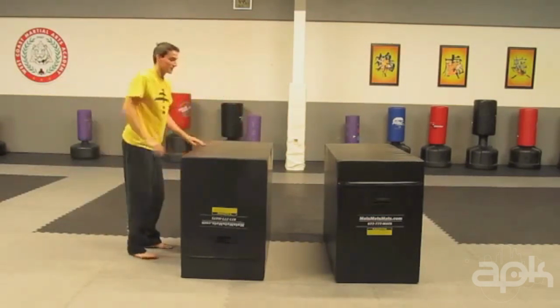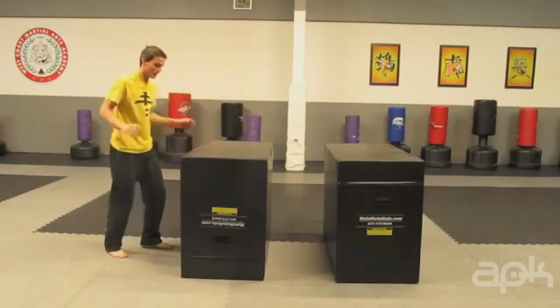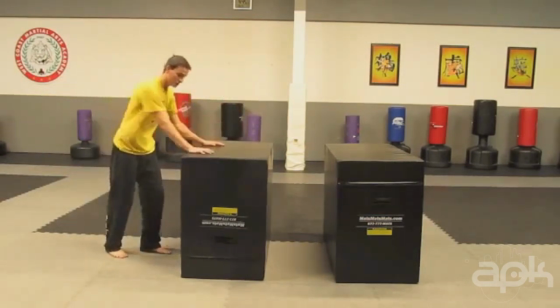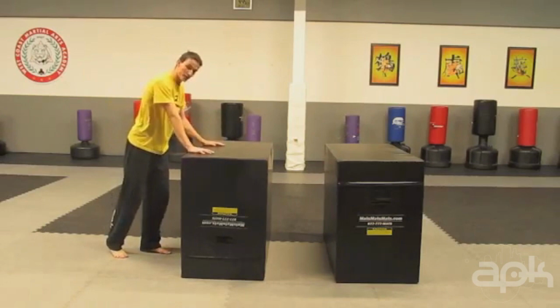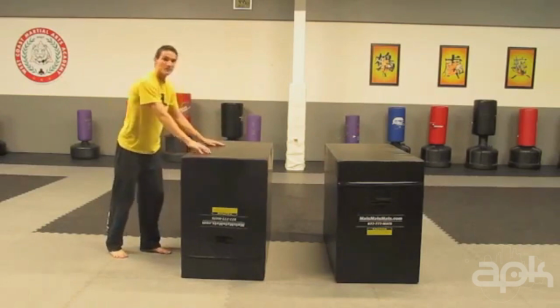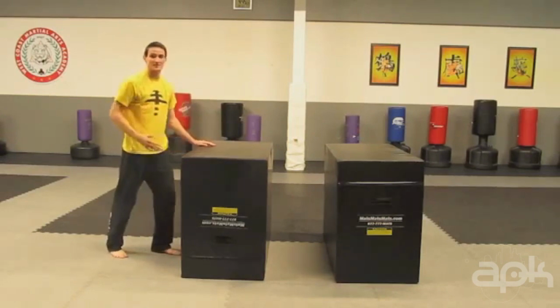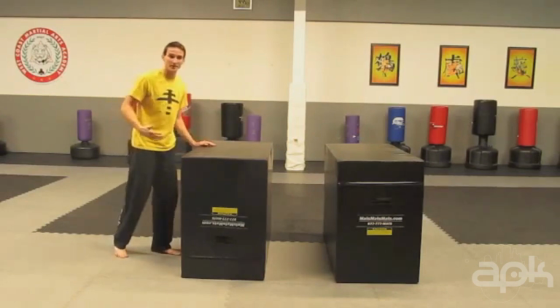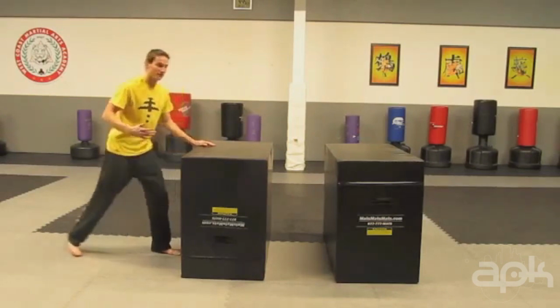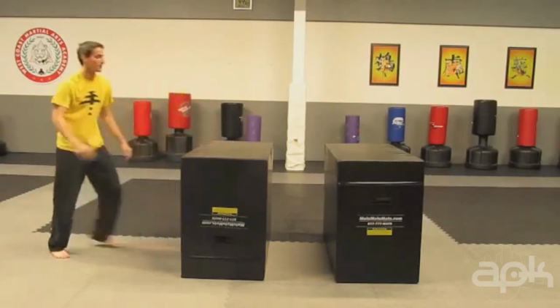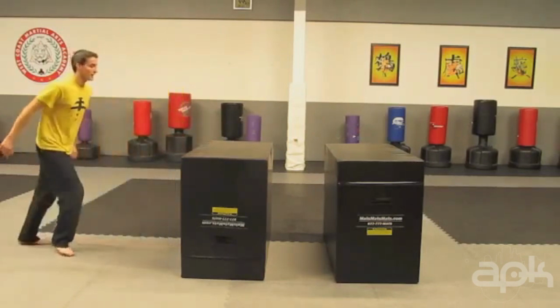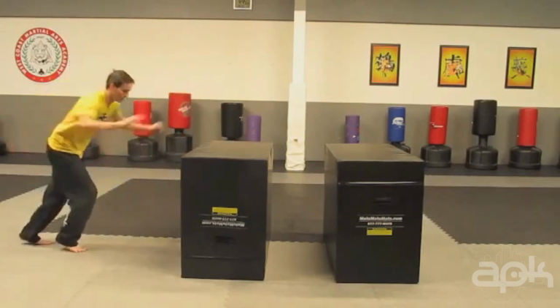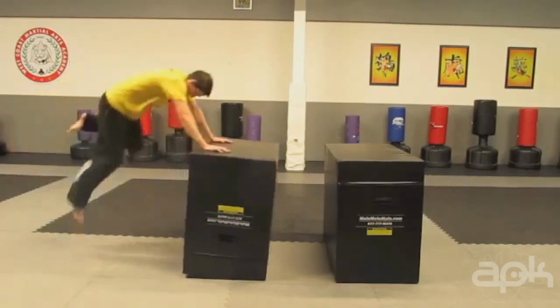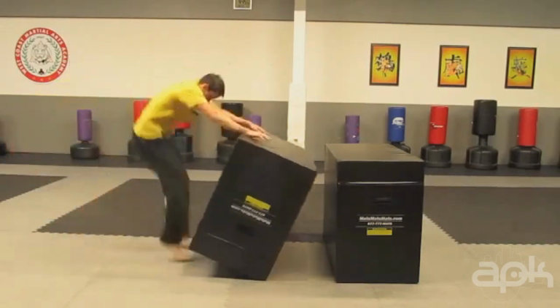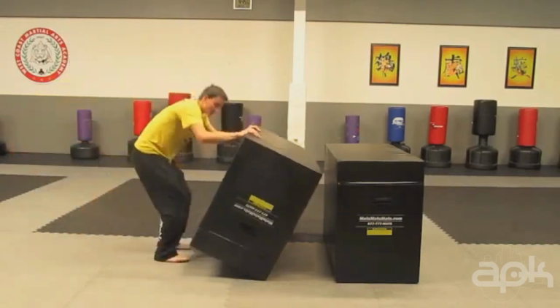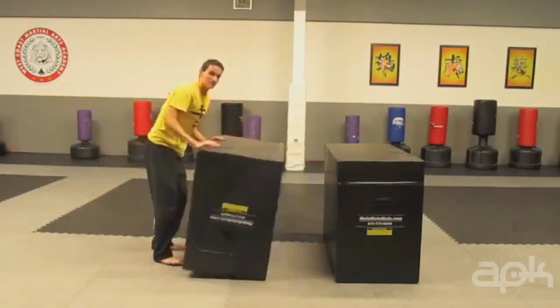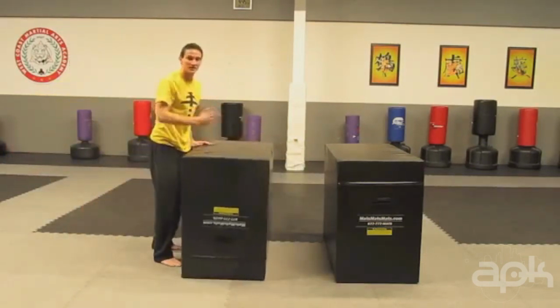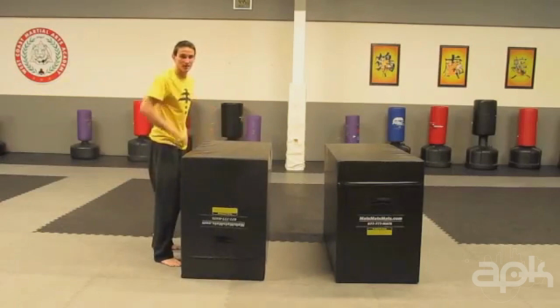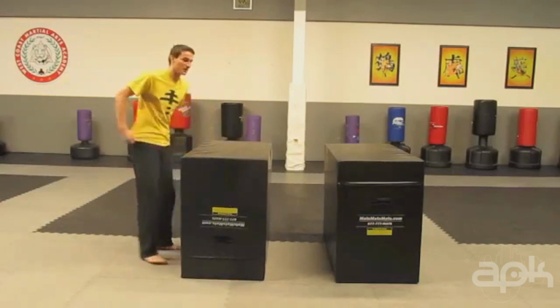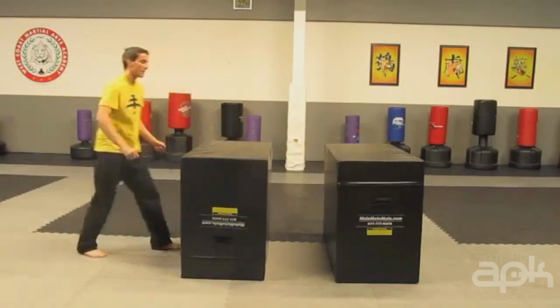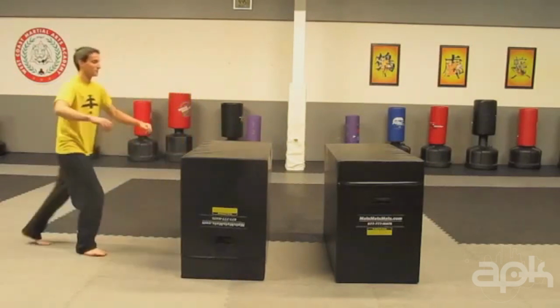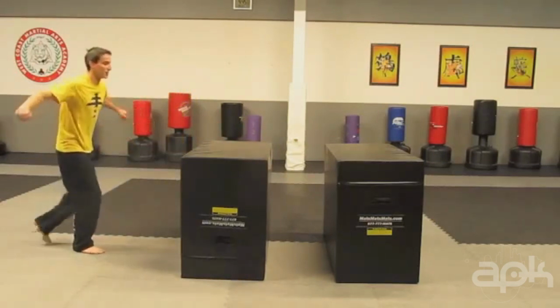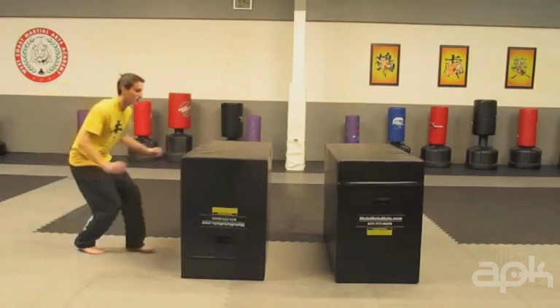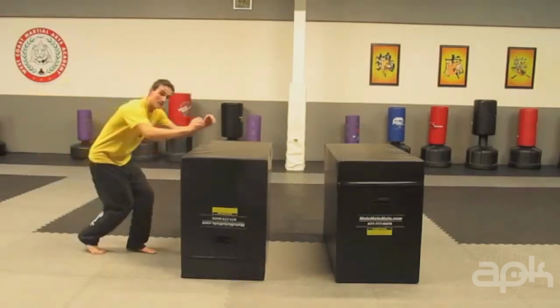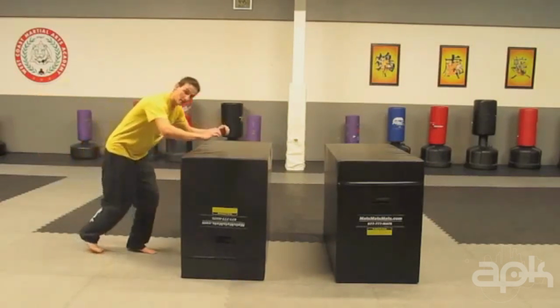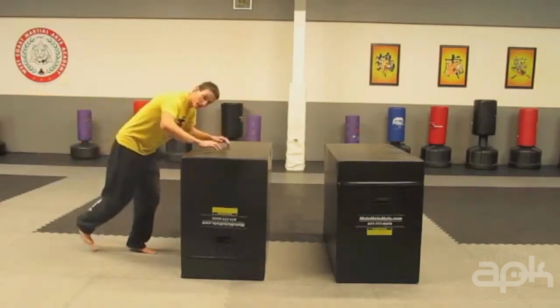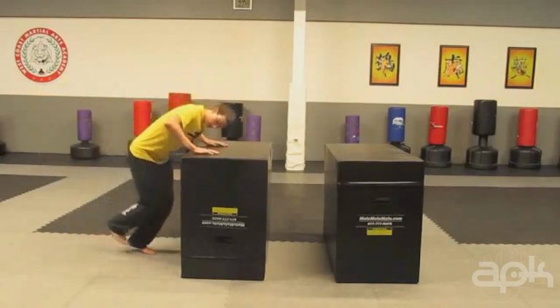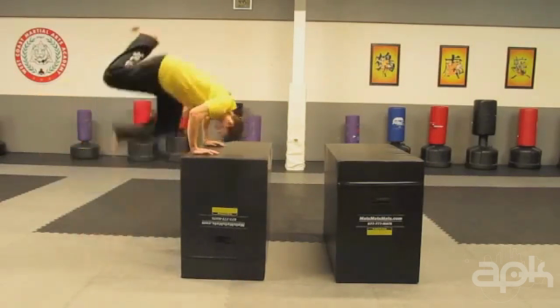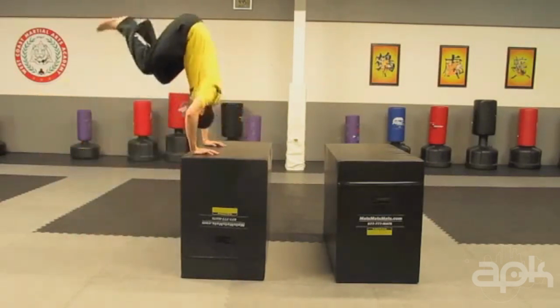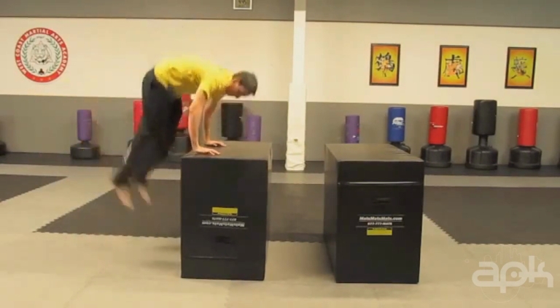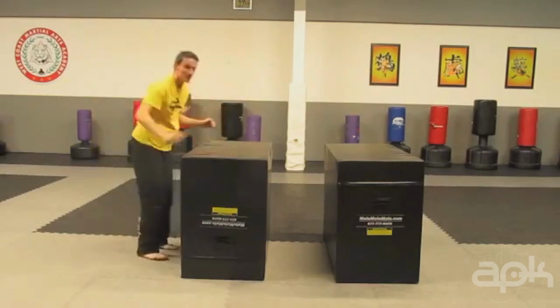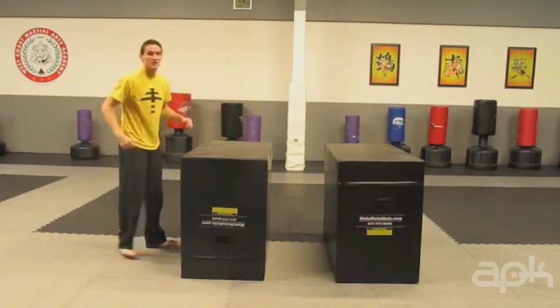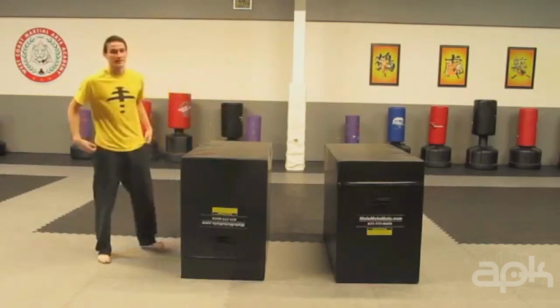You don't want to push too early because that will stunt your front flip and you'll end up just pushing into the block. It should be: jump, begin your front flip, and then start pushing up.